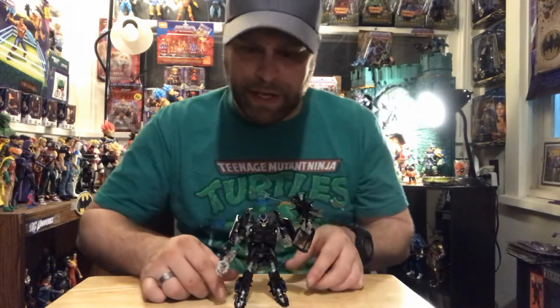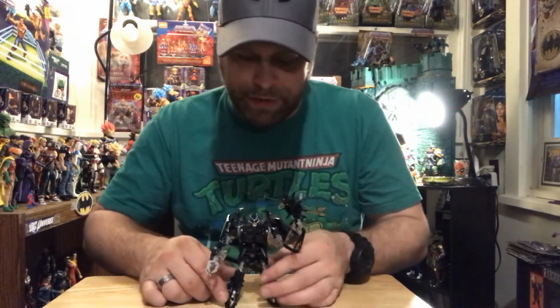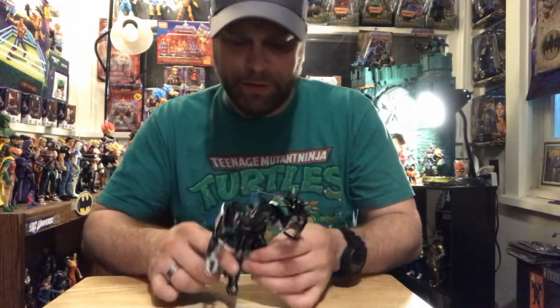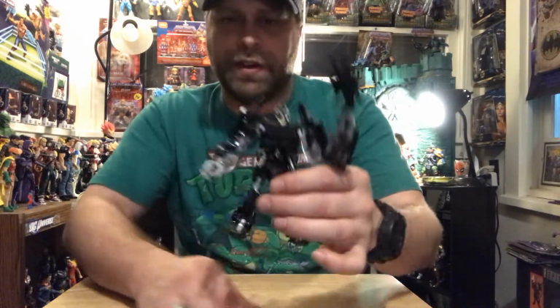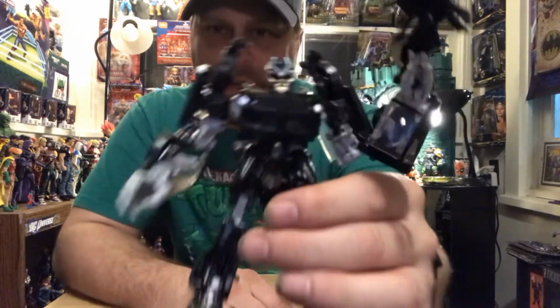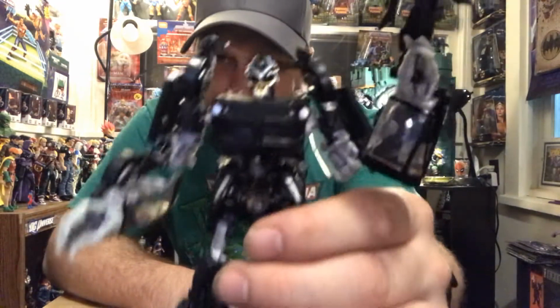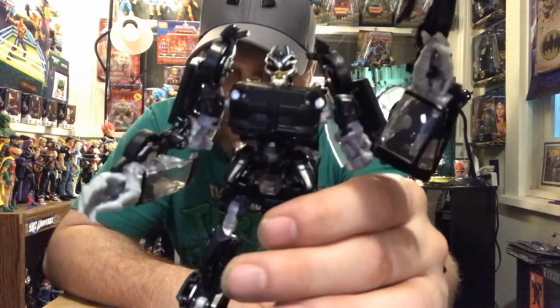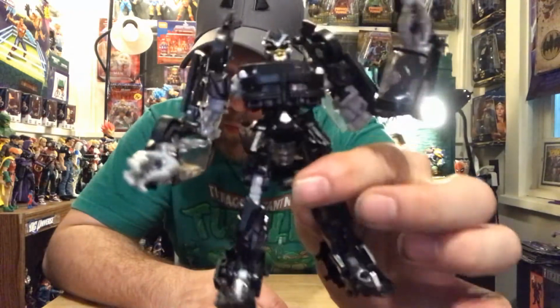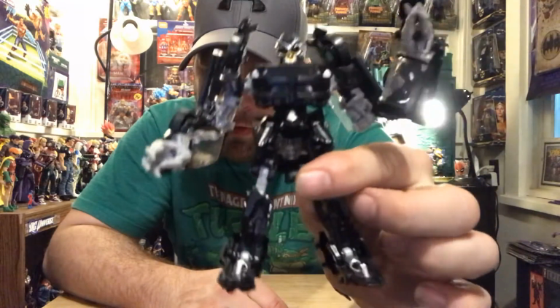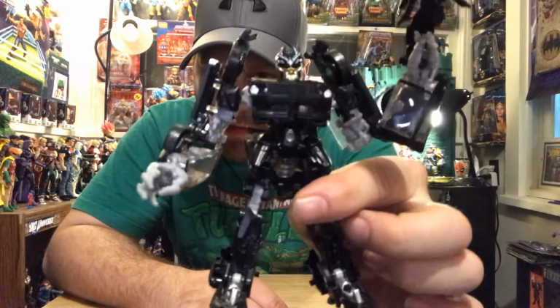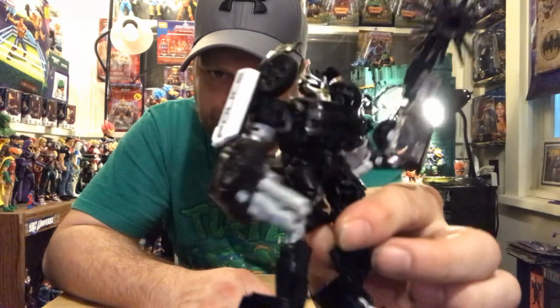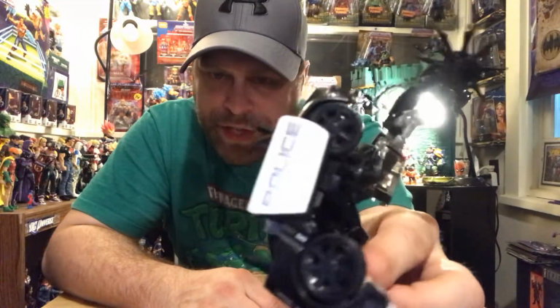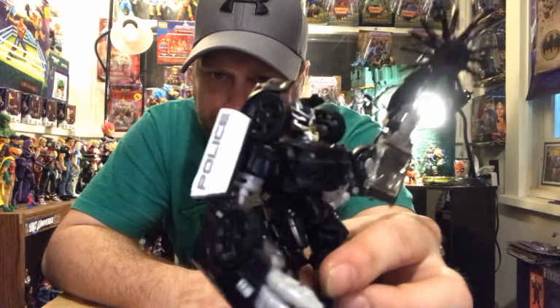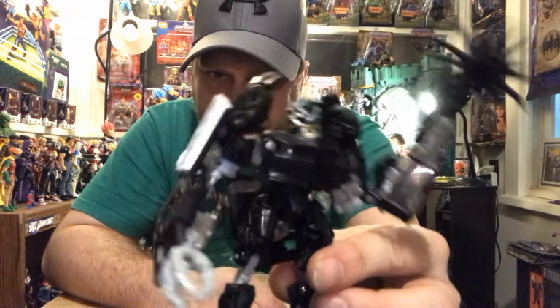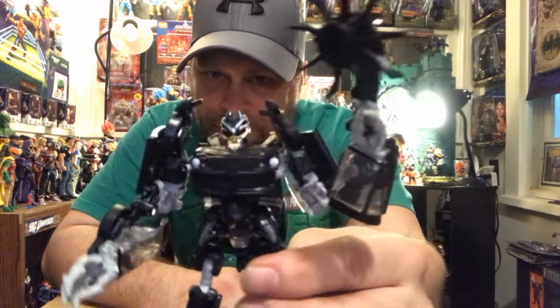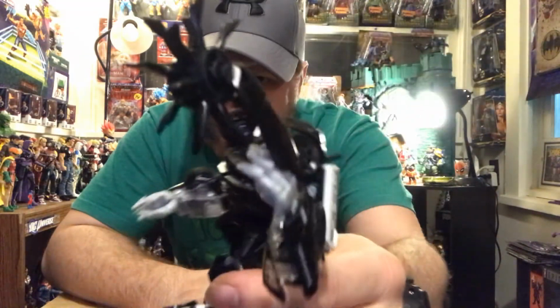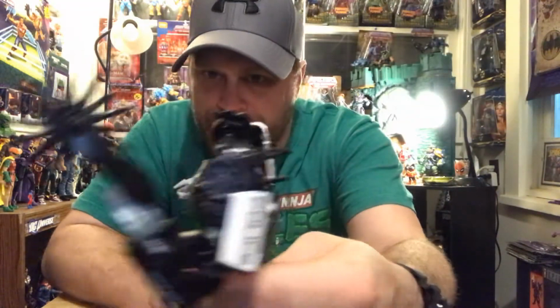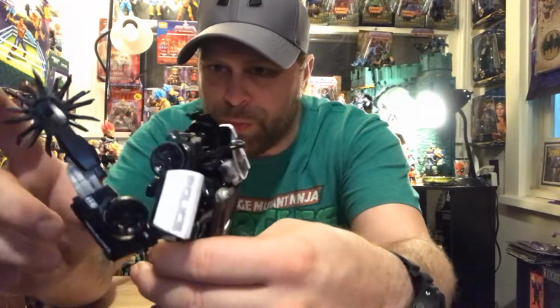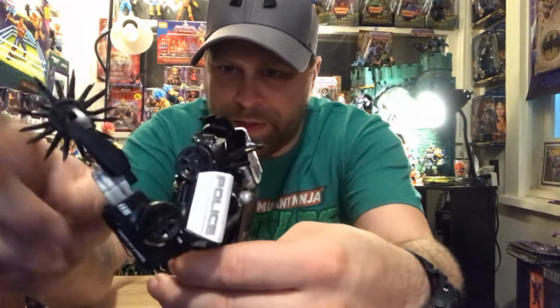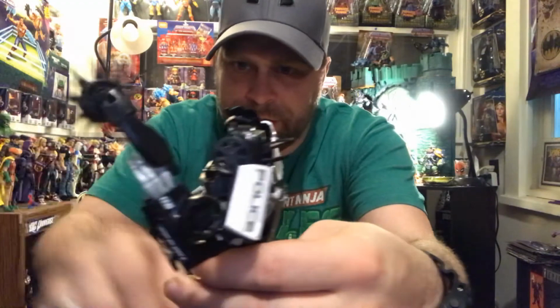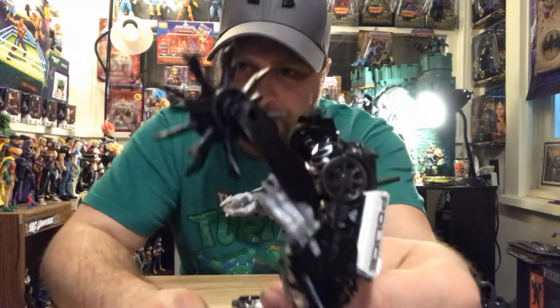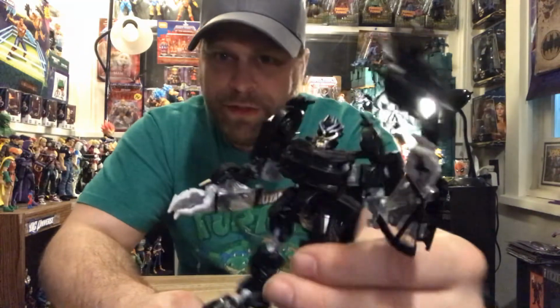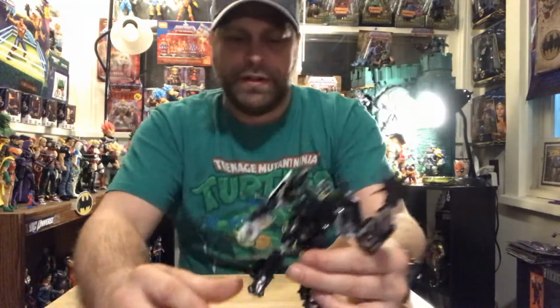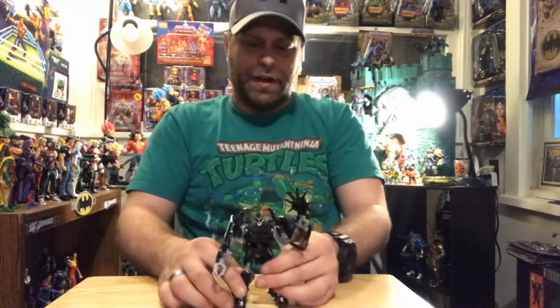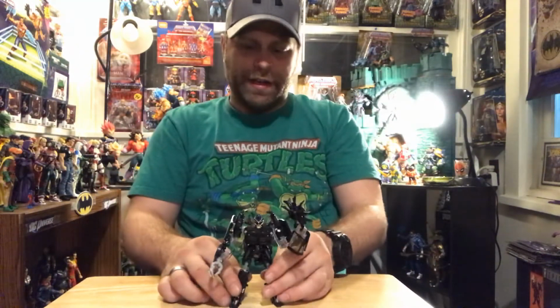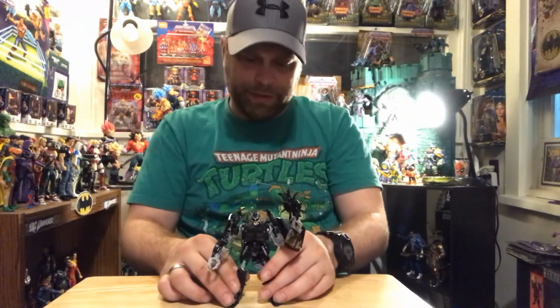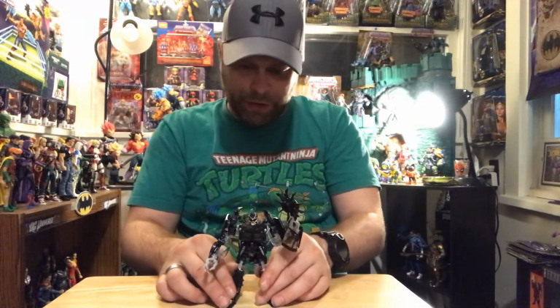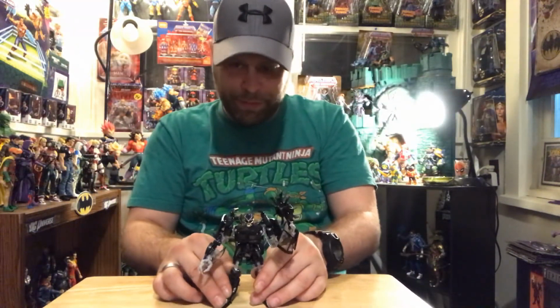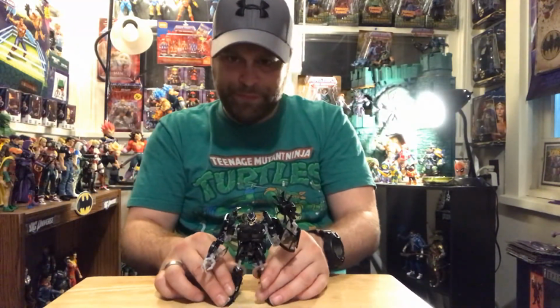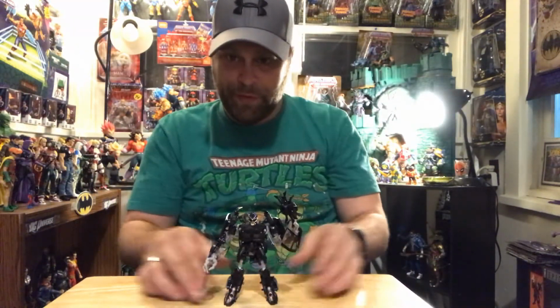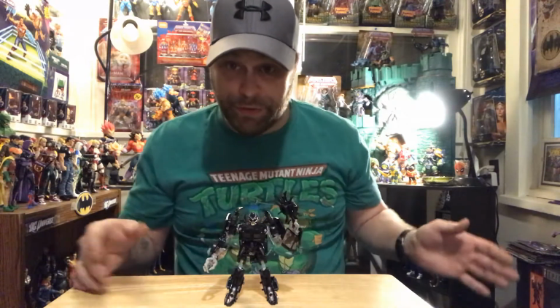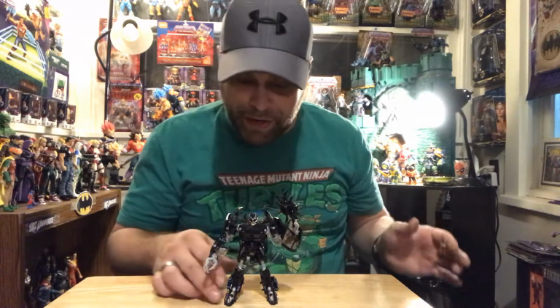Barricade - let me give you guys another close-up look at him. Now we've got him all stretched out and put together with his weapon.